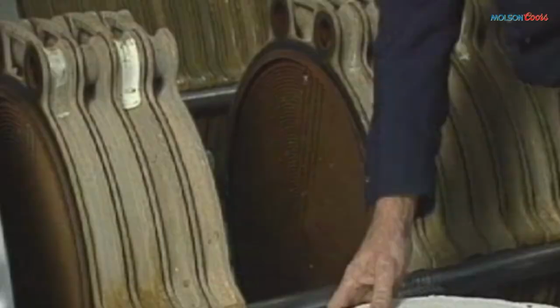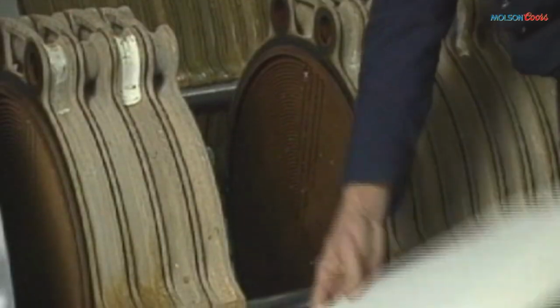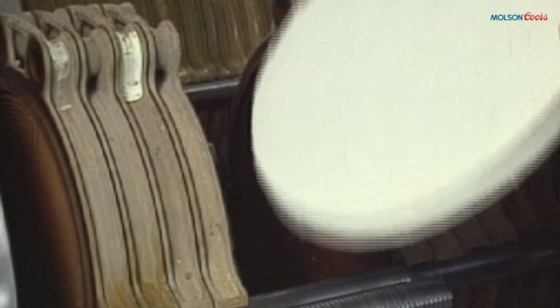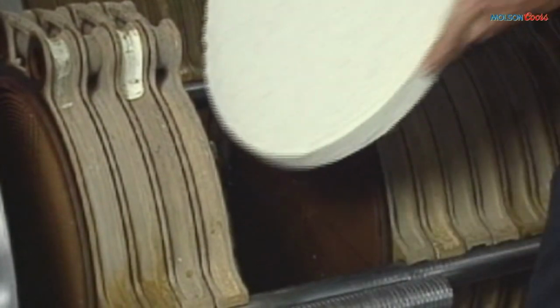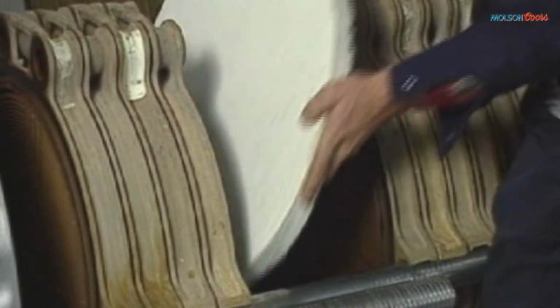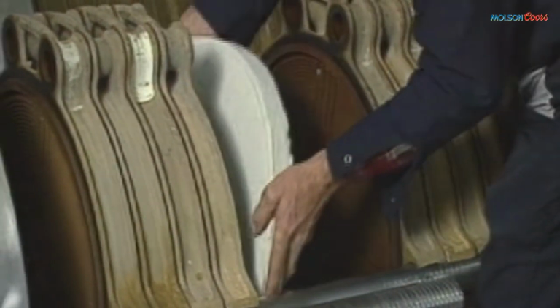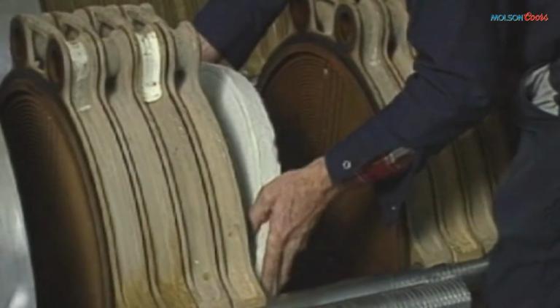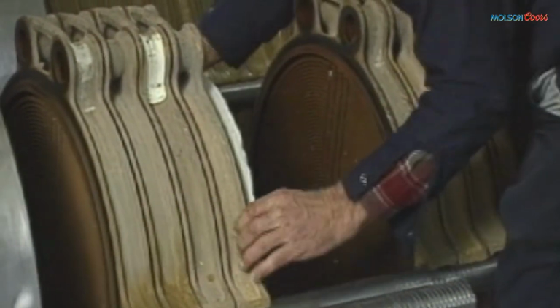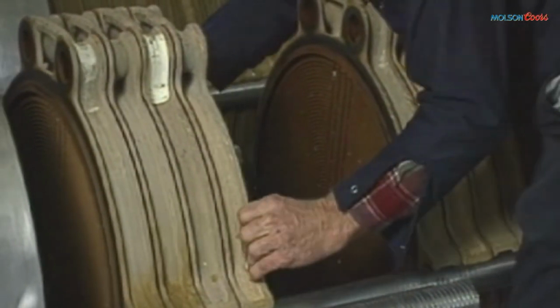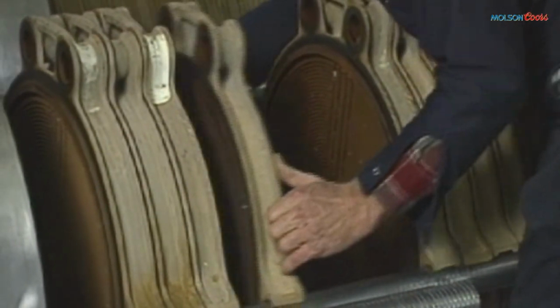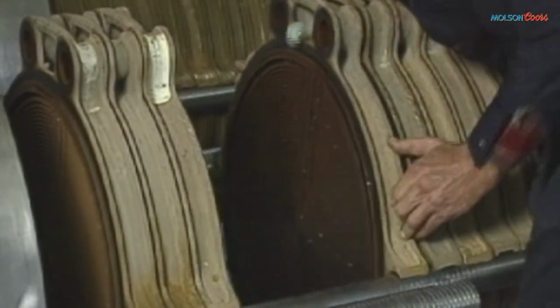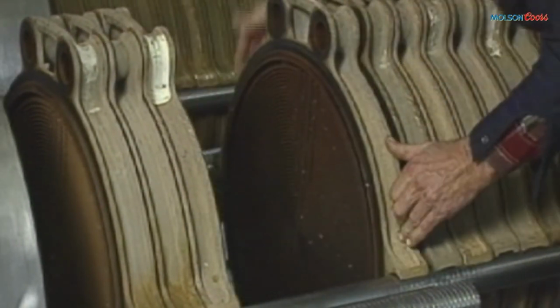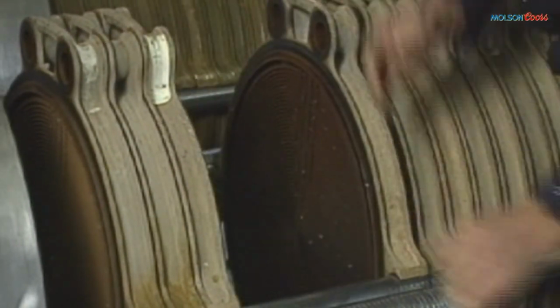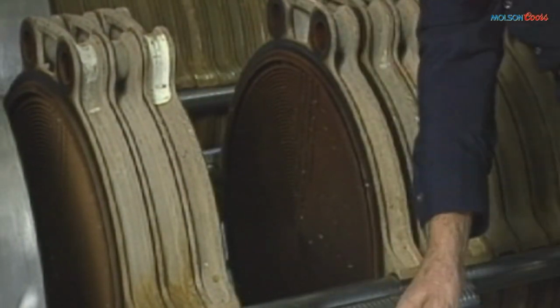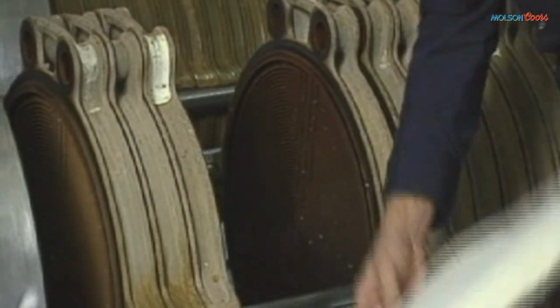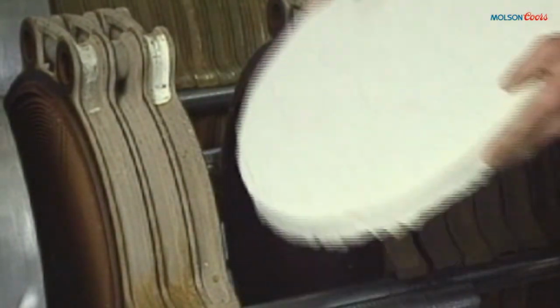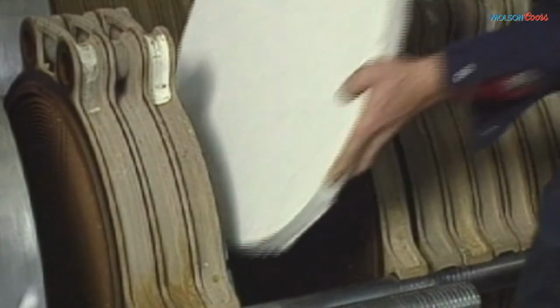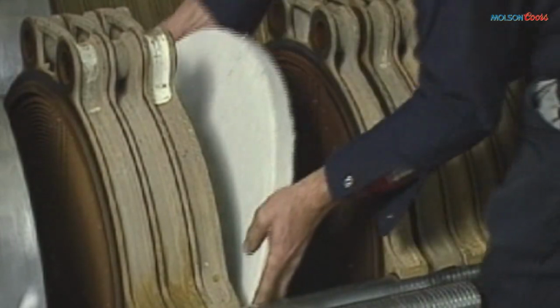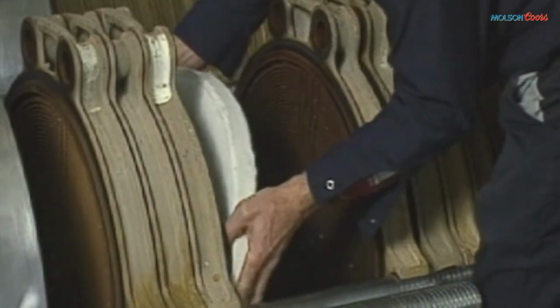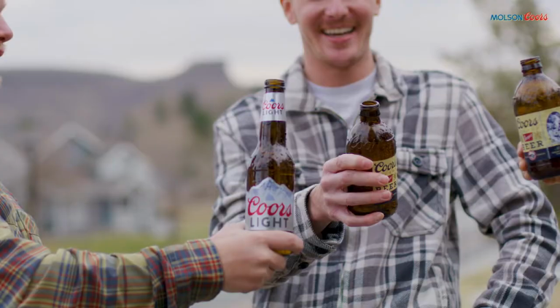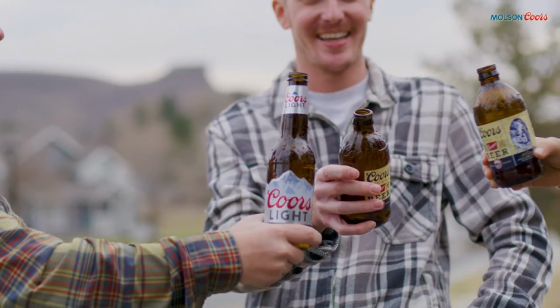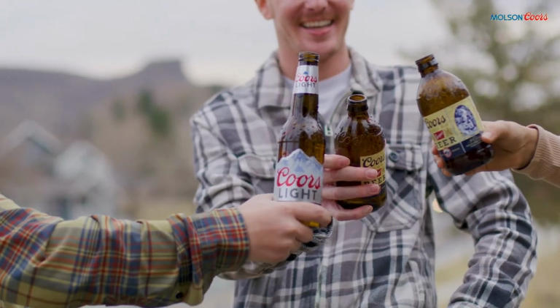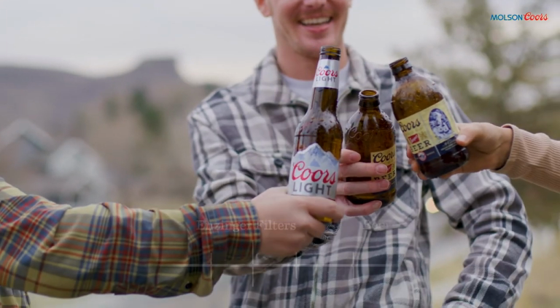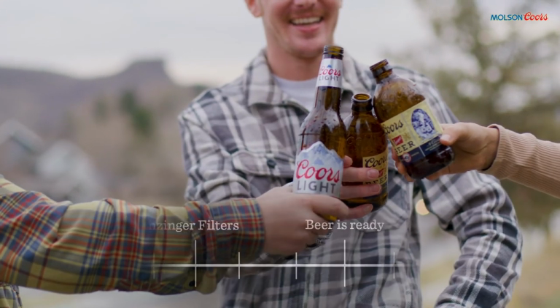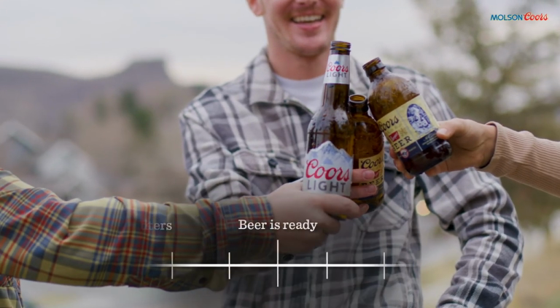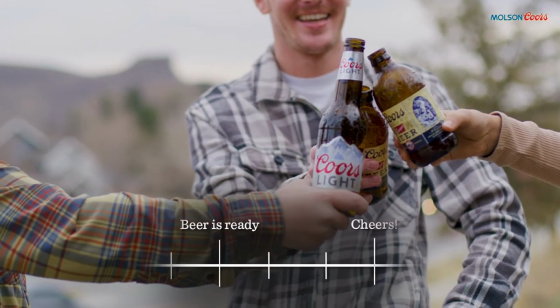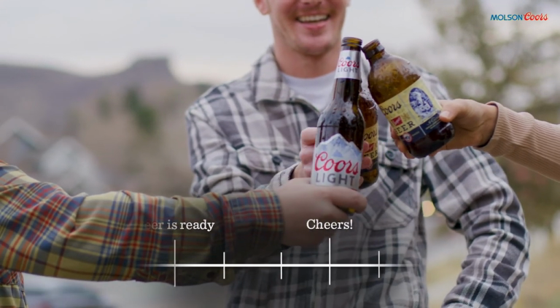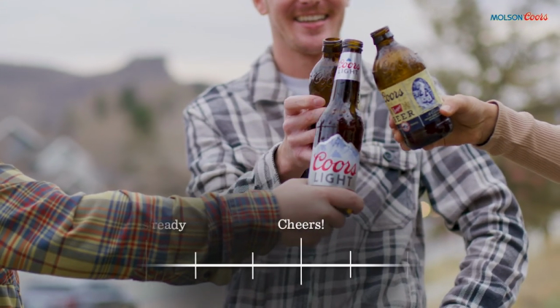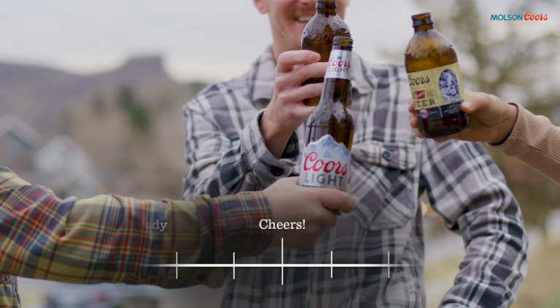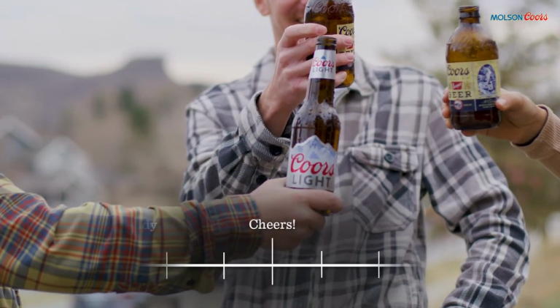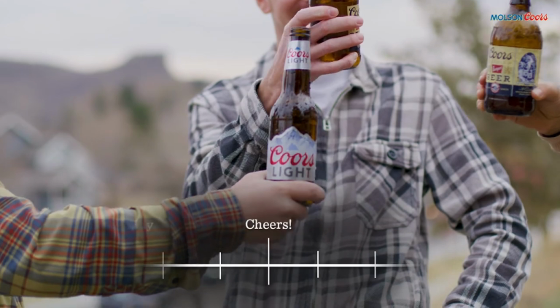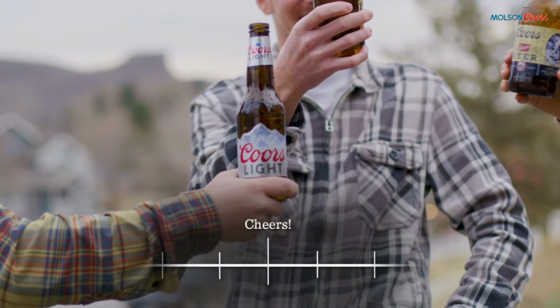After the aging process, the beer is cold filtered to remove the yeast. It is then sent to our Enzinger filters to remove any remaining solids — anything larger than a micron. The Coors Brewery is the birthplace of Banquet and Coors Light.